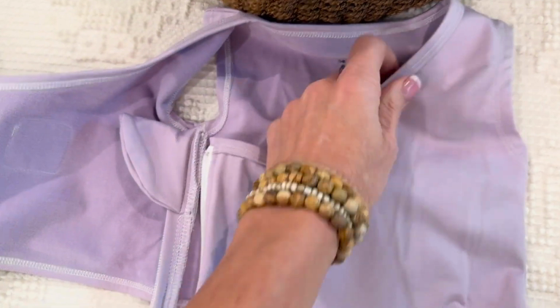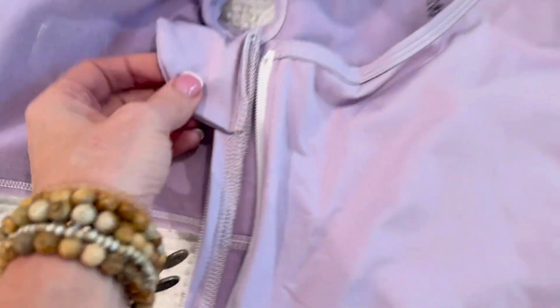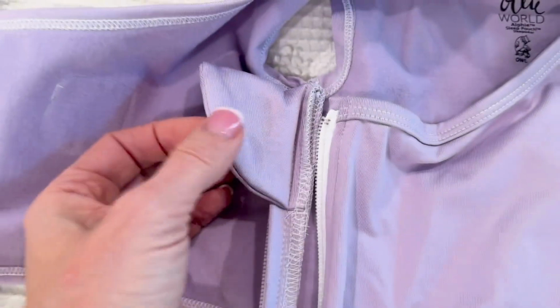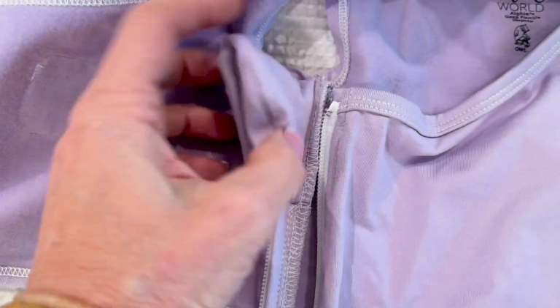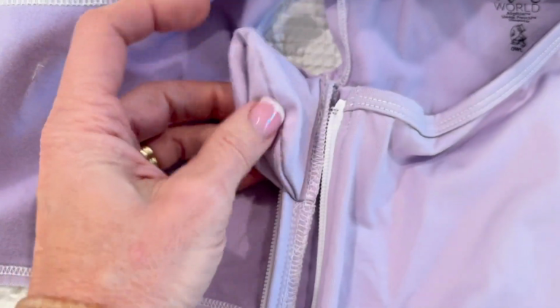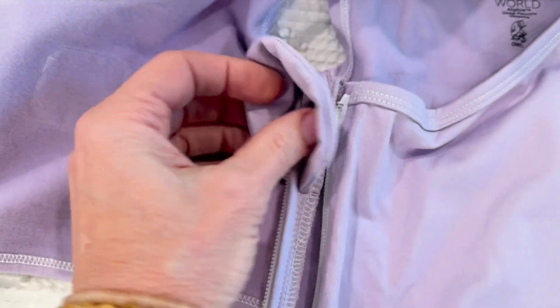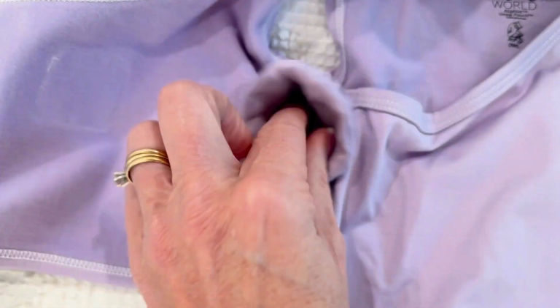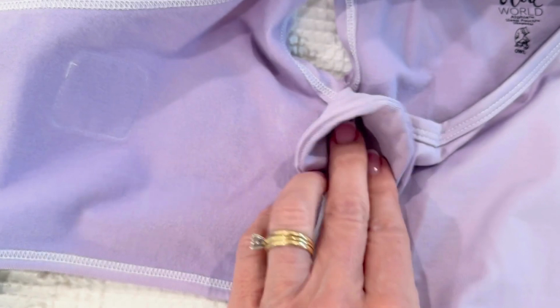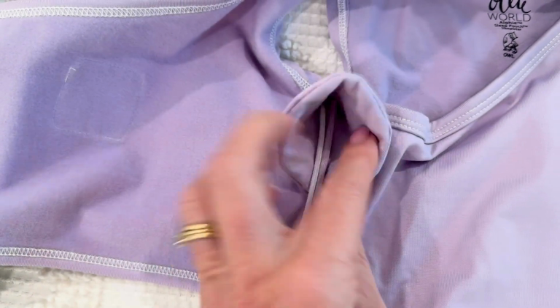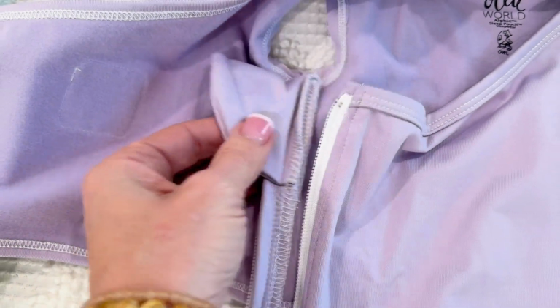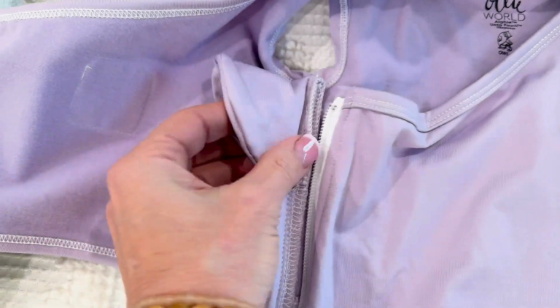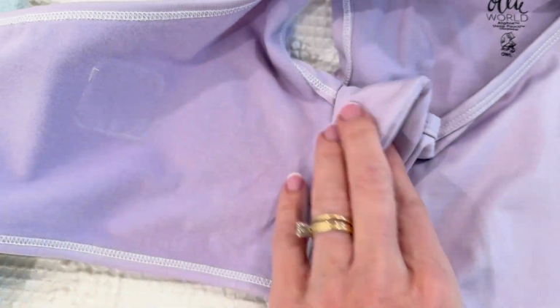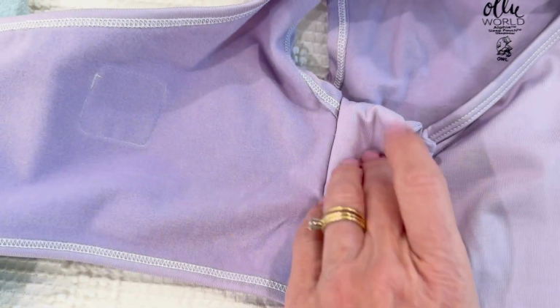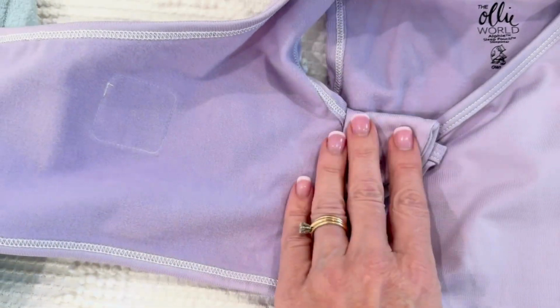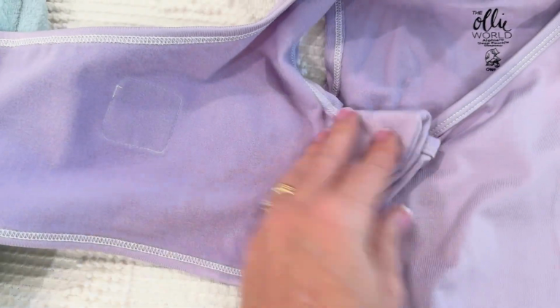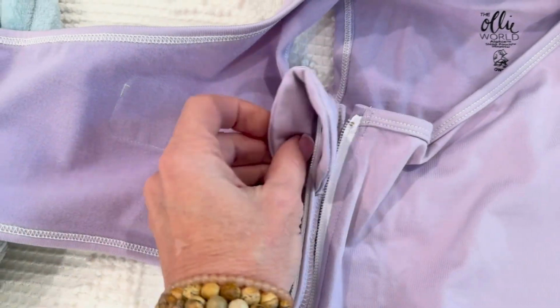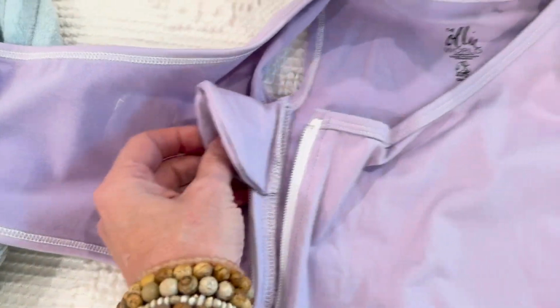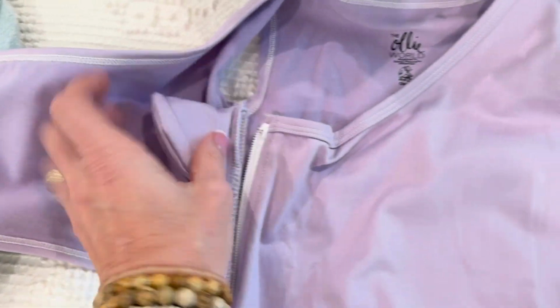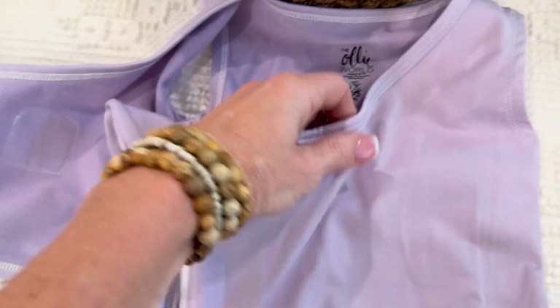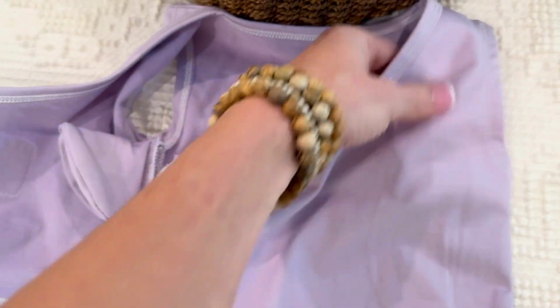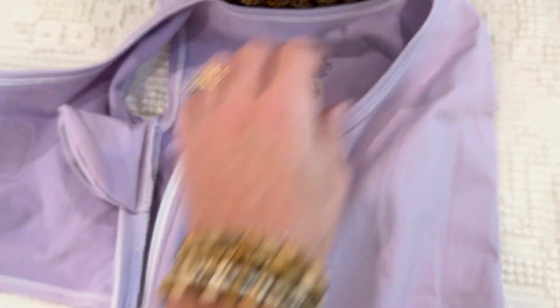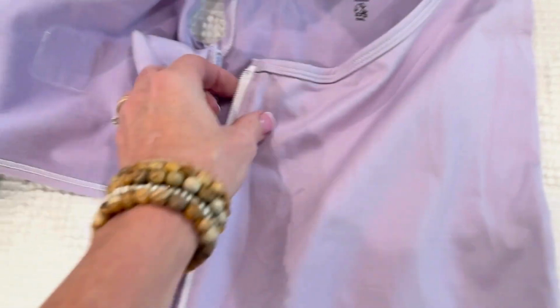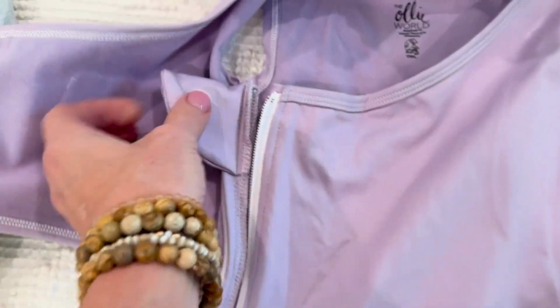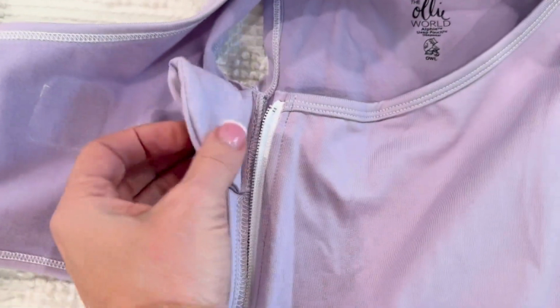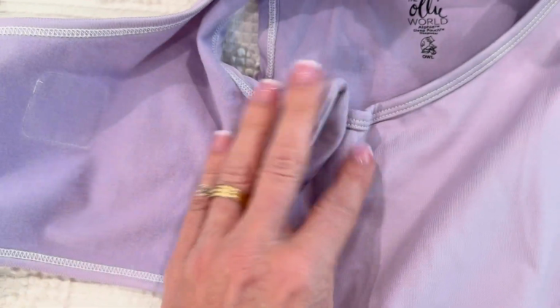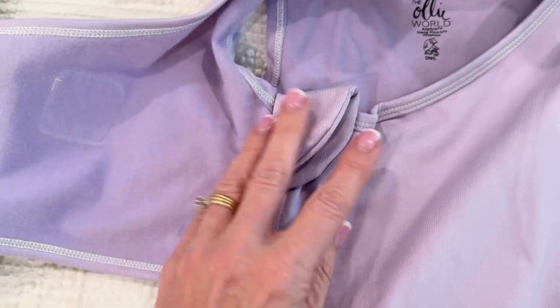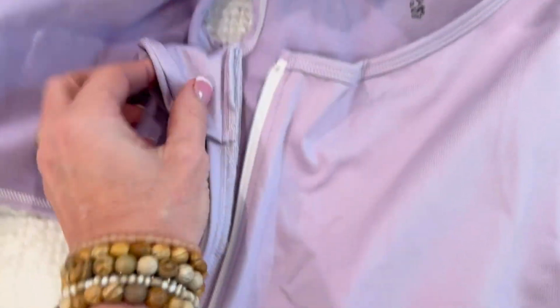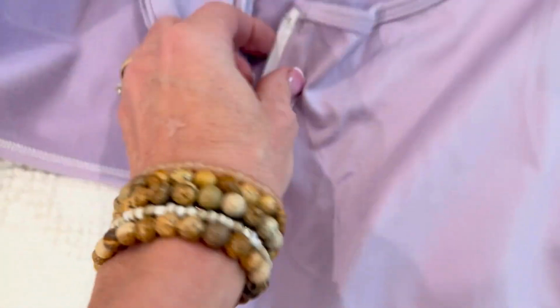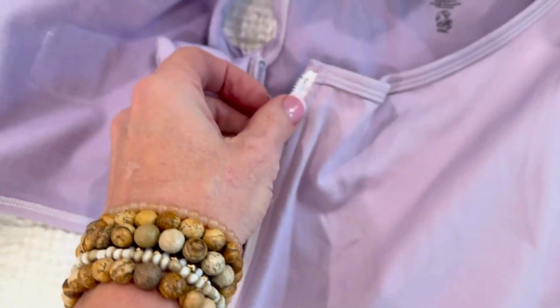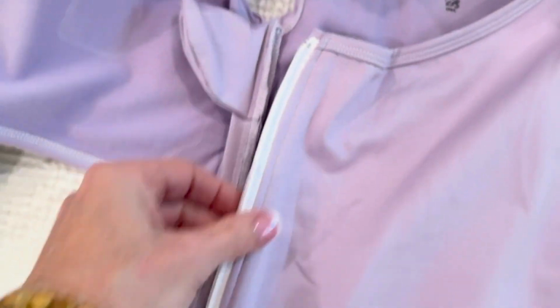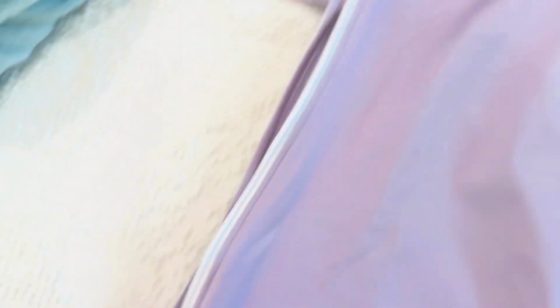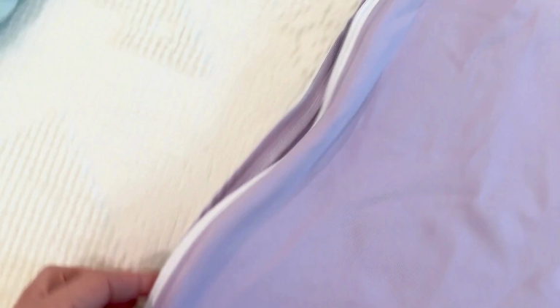First of all, look at this zipper garage — look how big this is! Your zipper is not going to get on them, and I love this feature. That's number one: zipper garage, huge. Then you have the zip that comes all the way down.